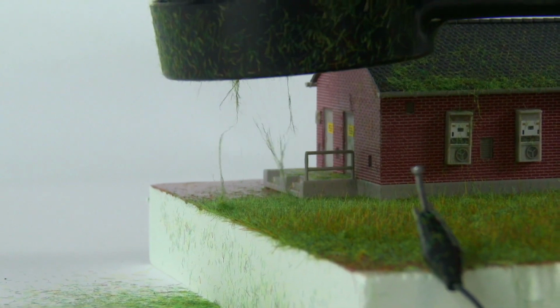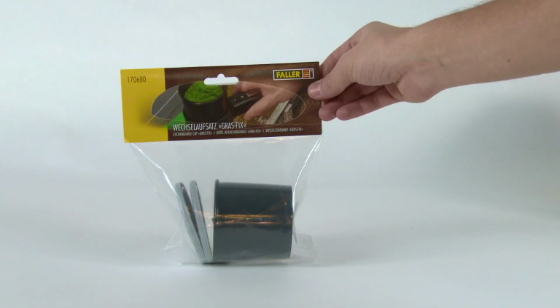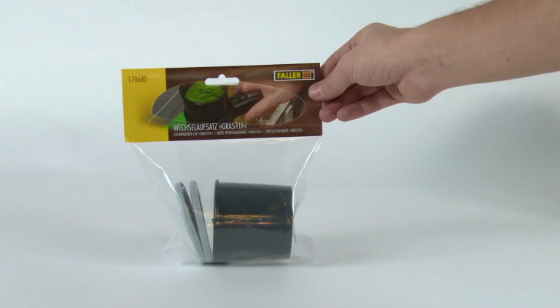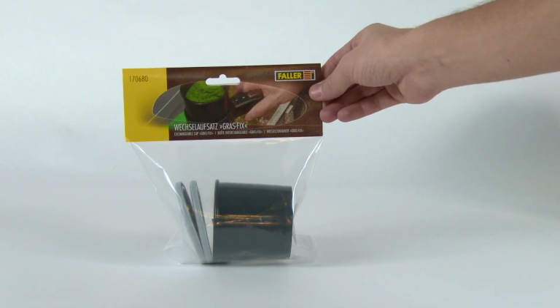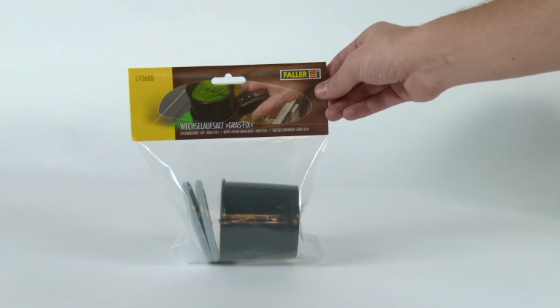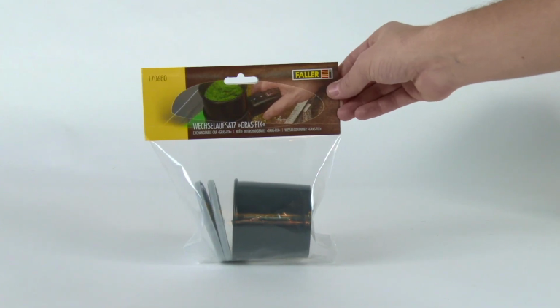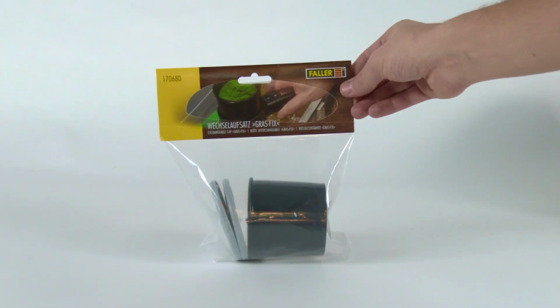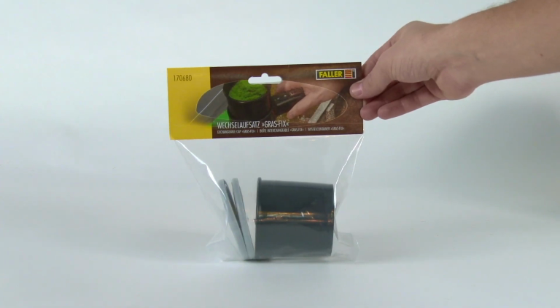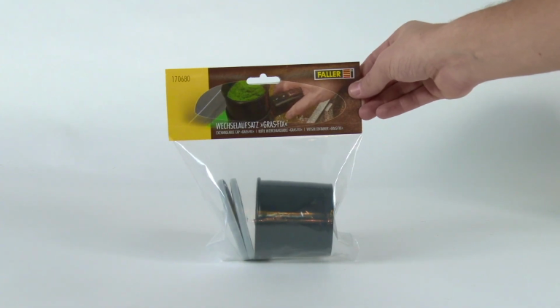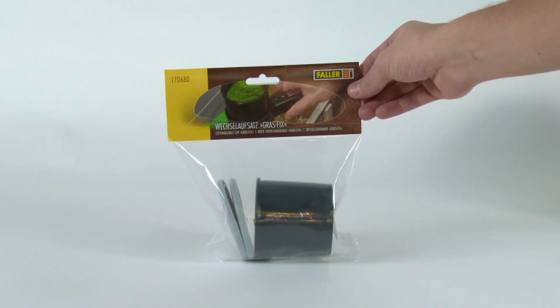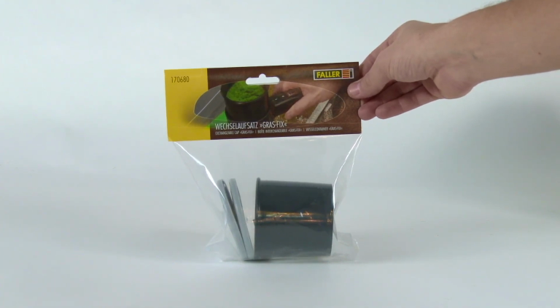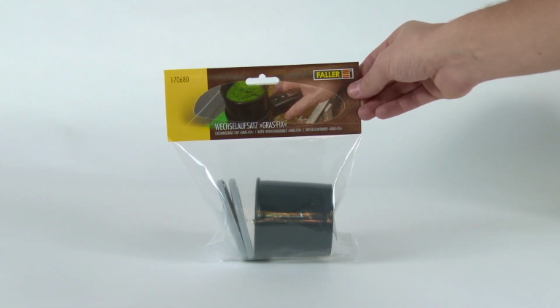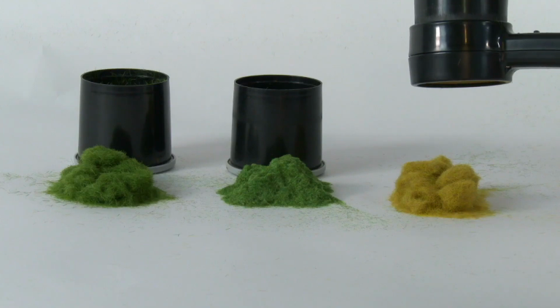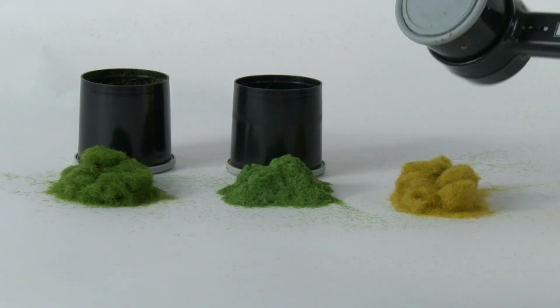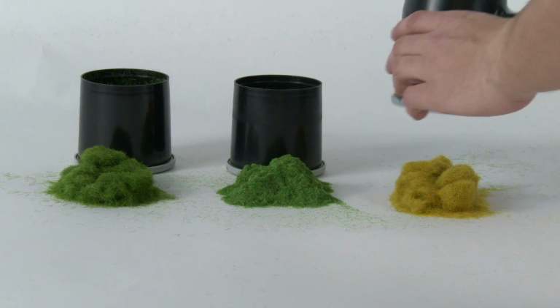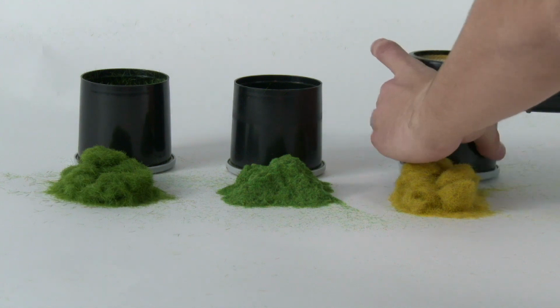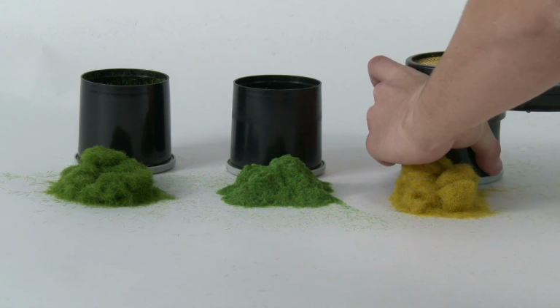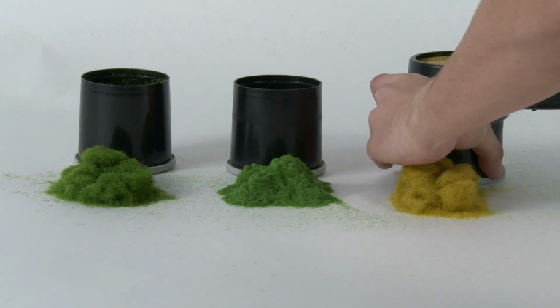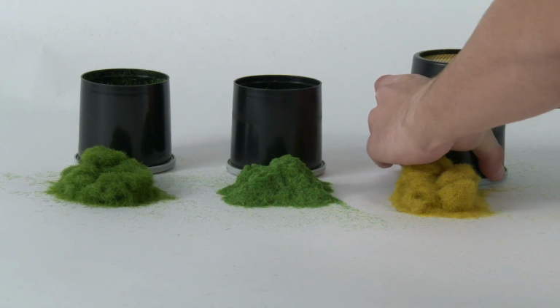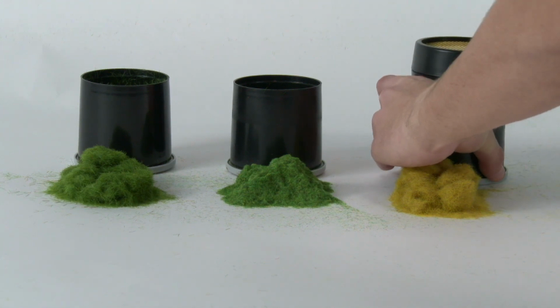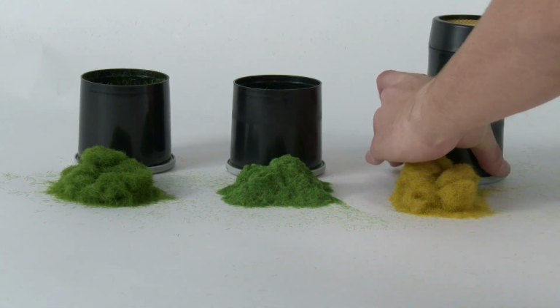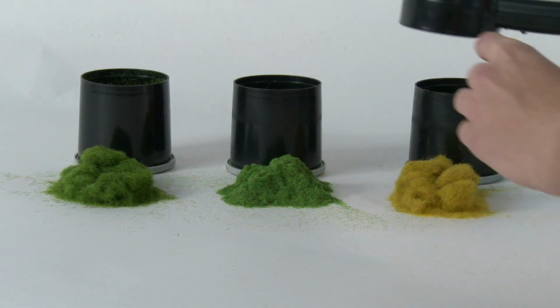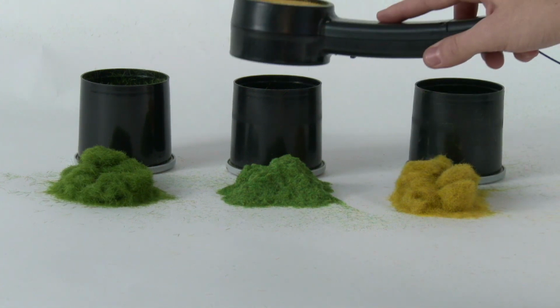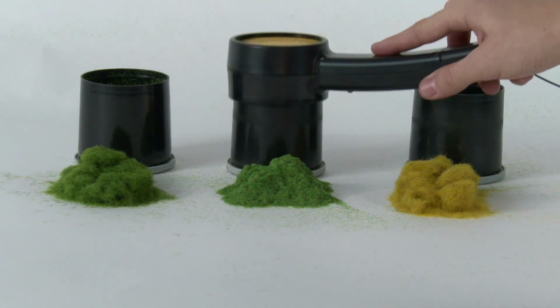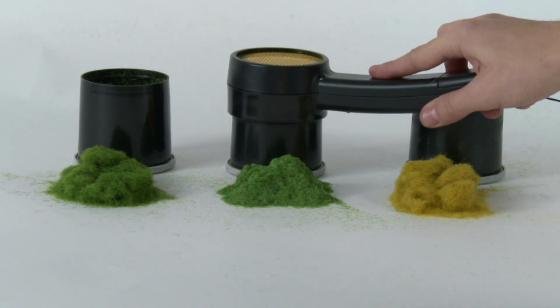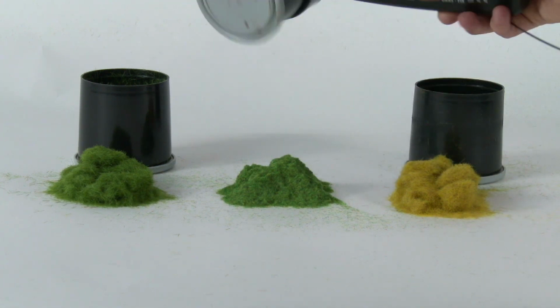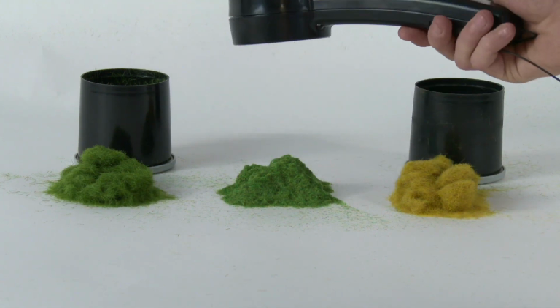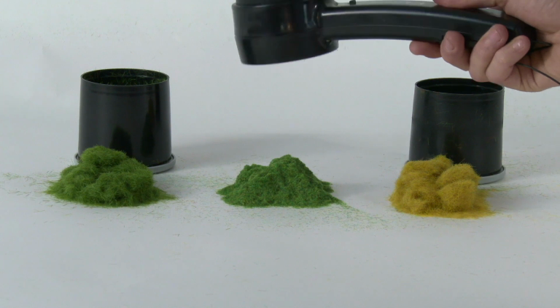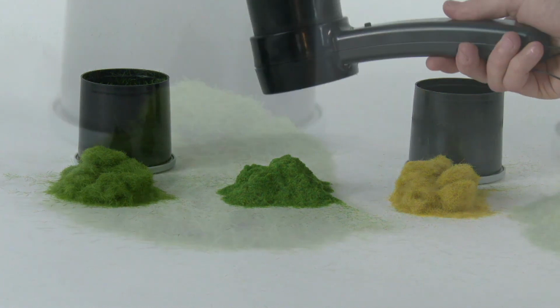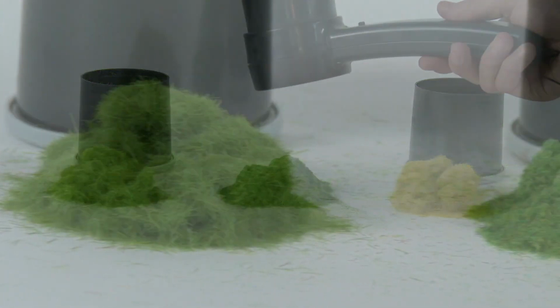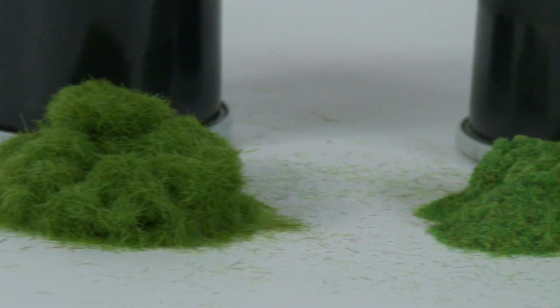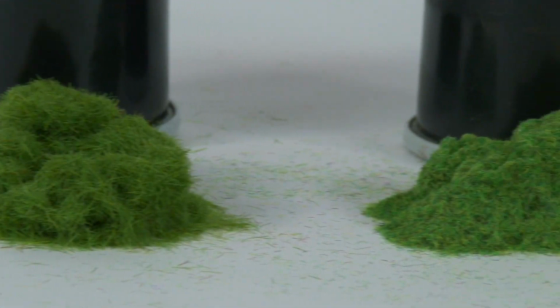The exchangeable caps are available online and can be added optionally. By using the exchangeable caps, you have the advantage that you won't need to move the grass into a different container — you can simply use an exchangeable cap with different fibers.